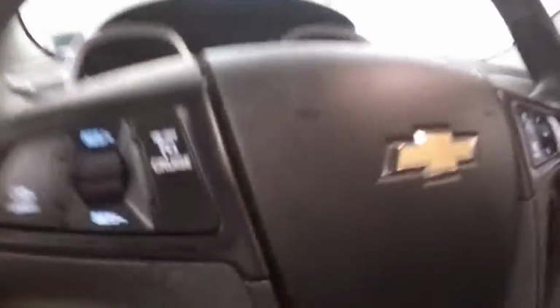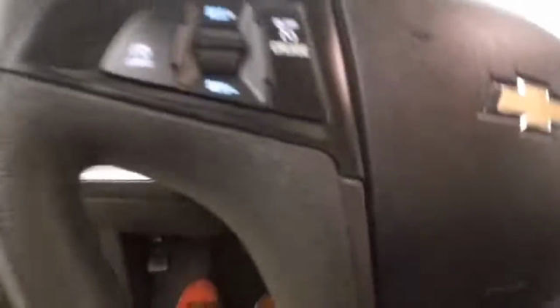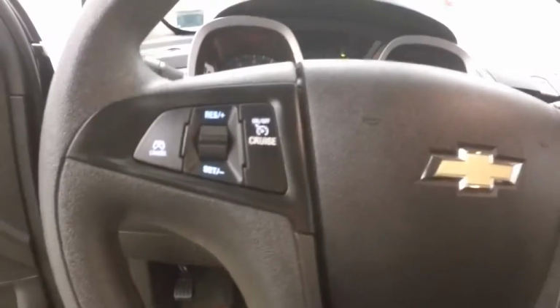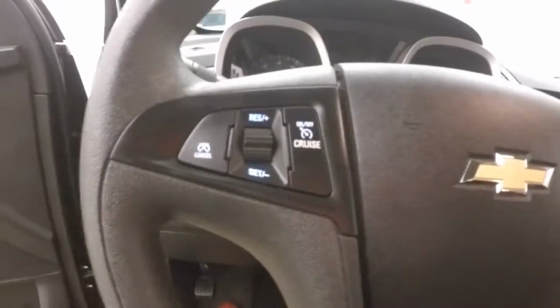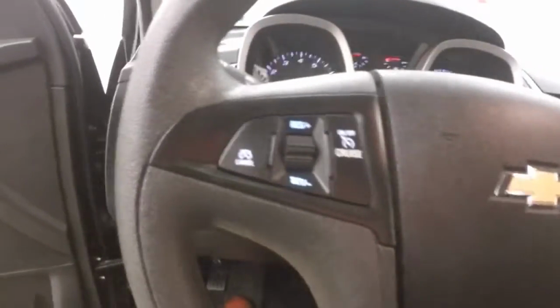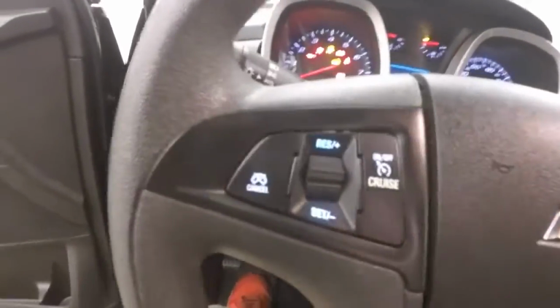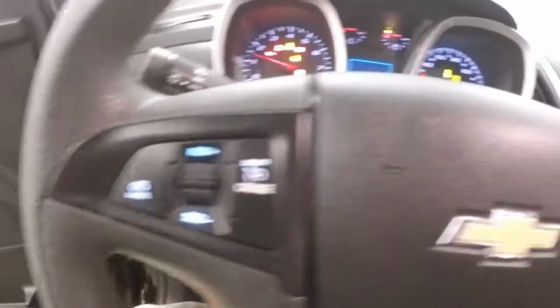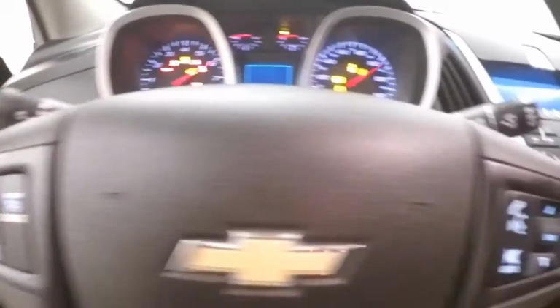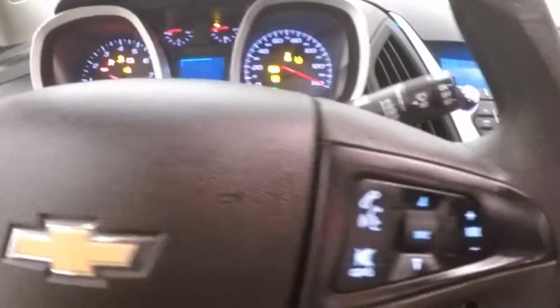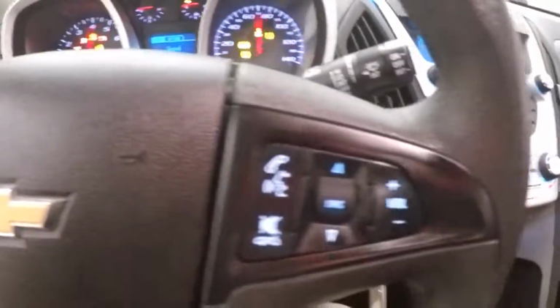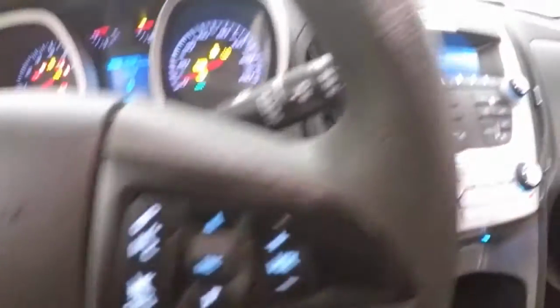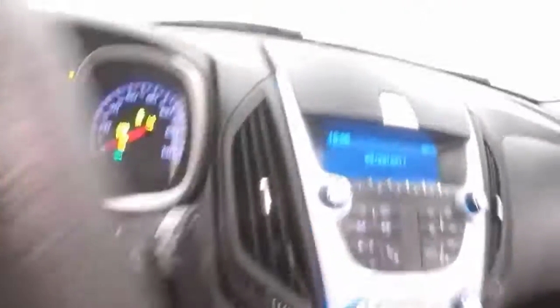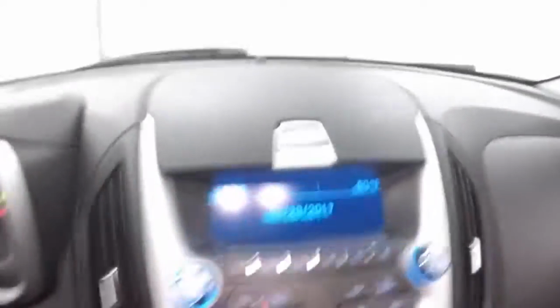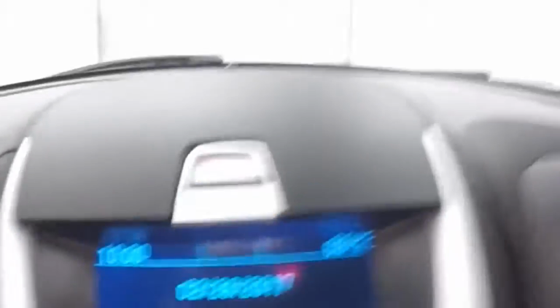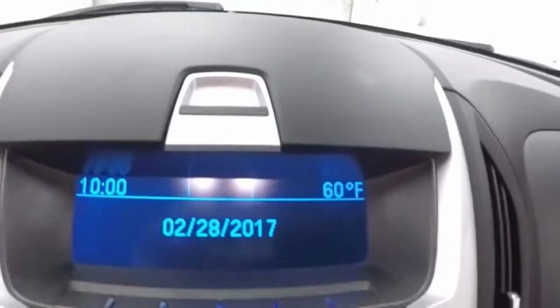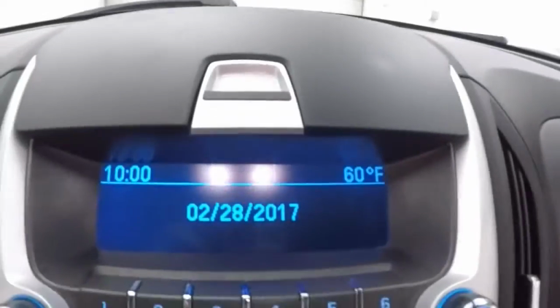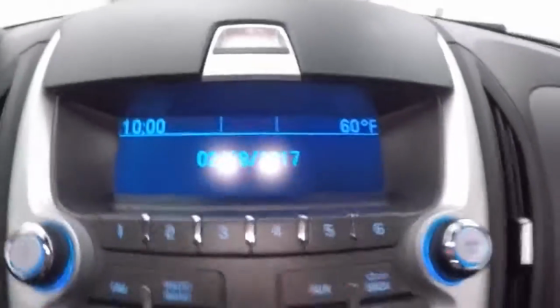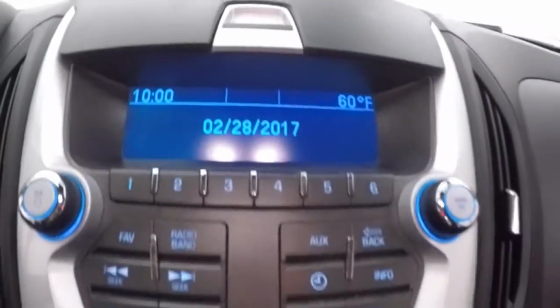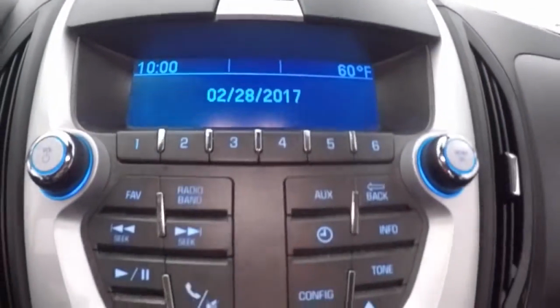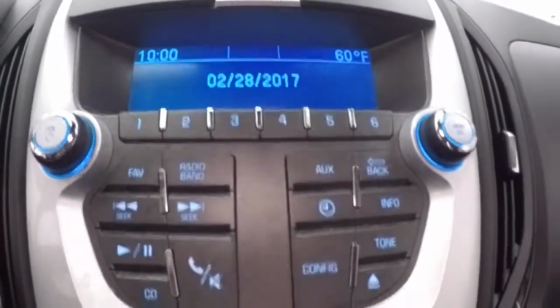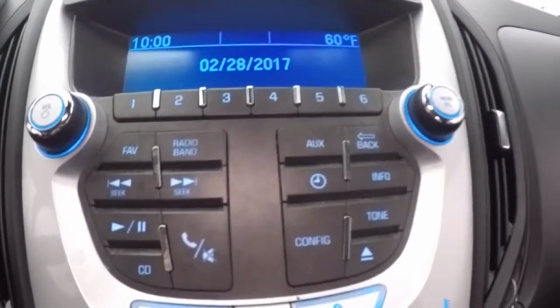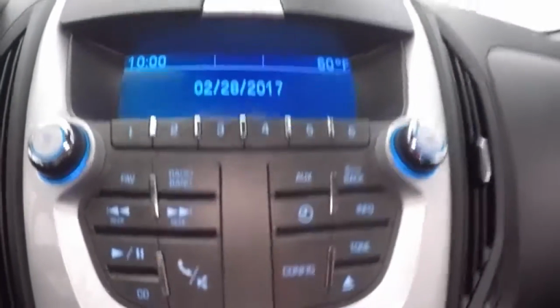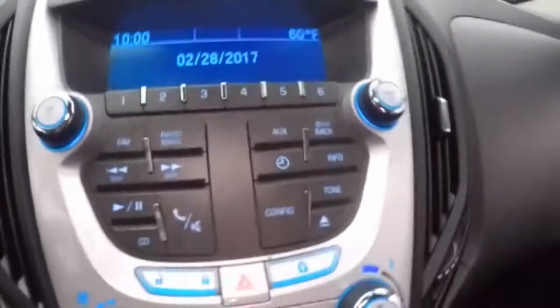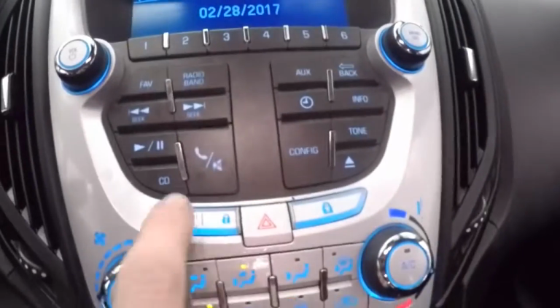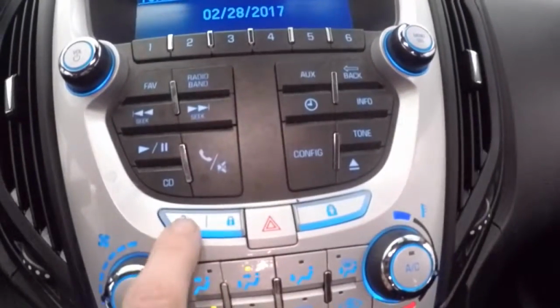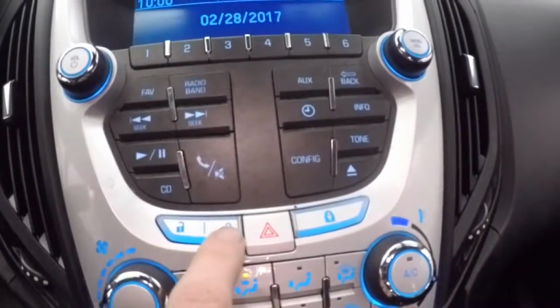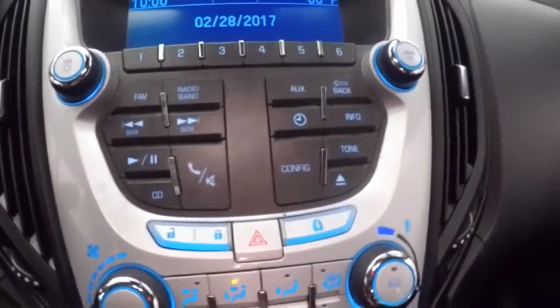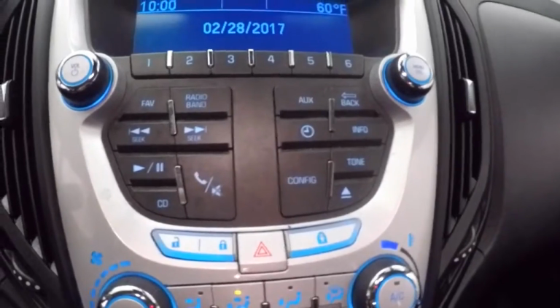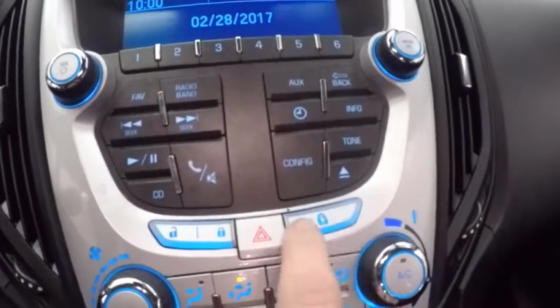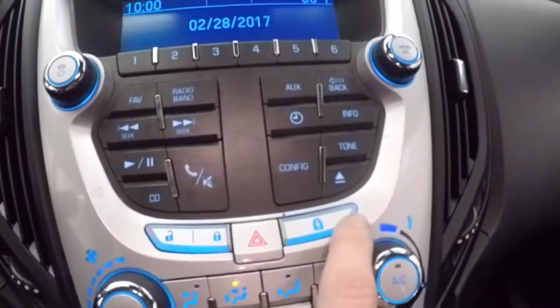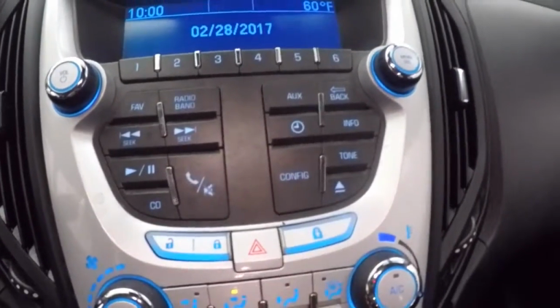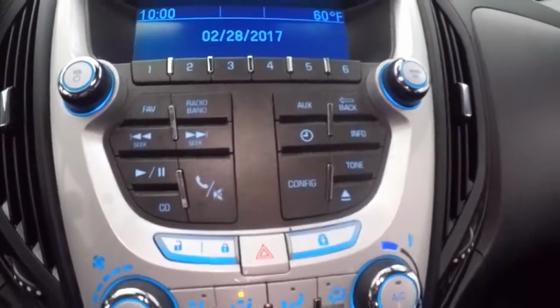Cruise control, Bluetooth and stereo controls on the steering wheel, nice basic display, stereo controls, door lock and unlock, child safety lock button here.